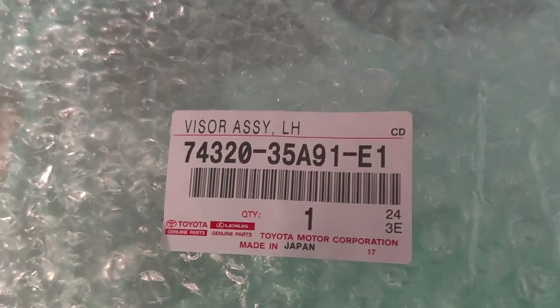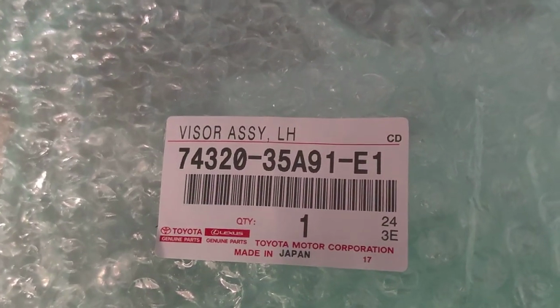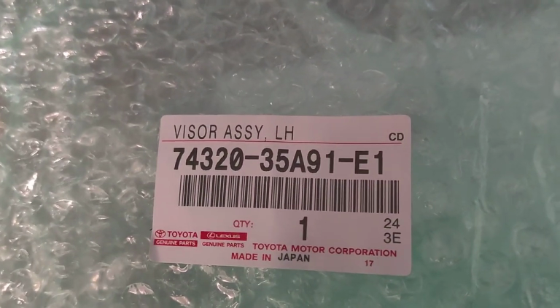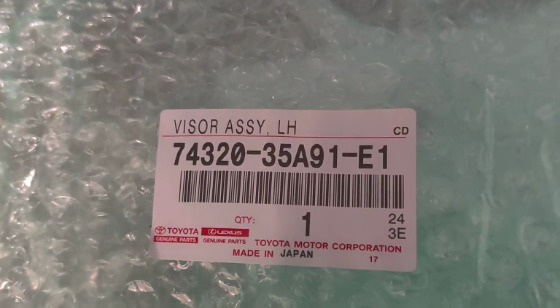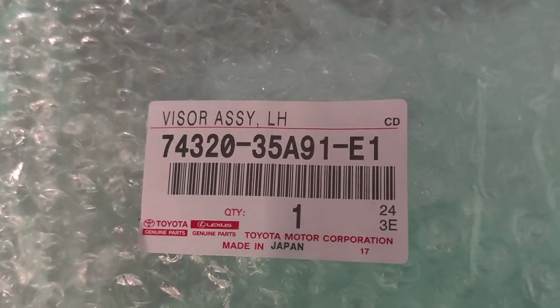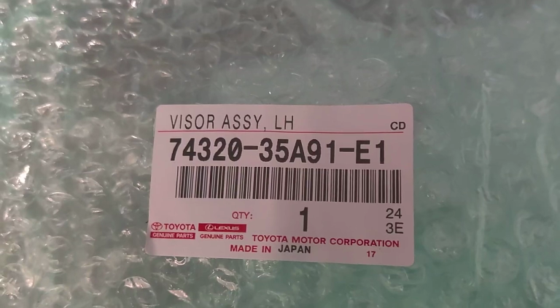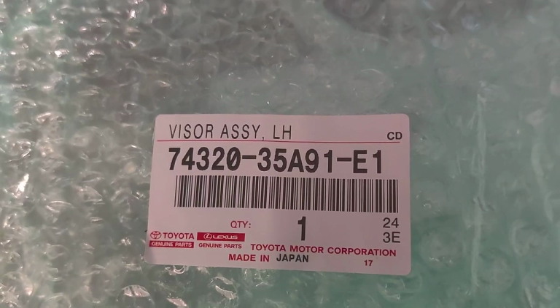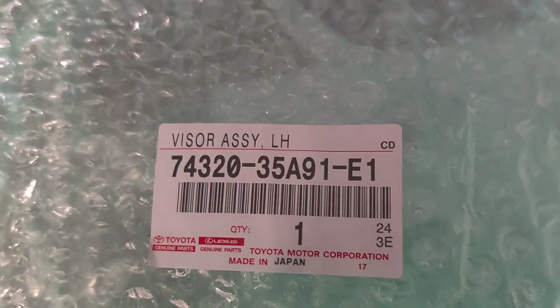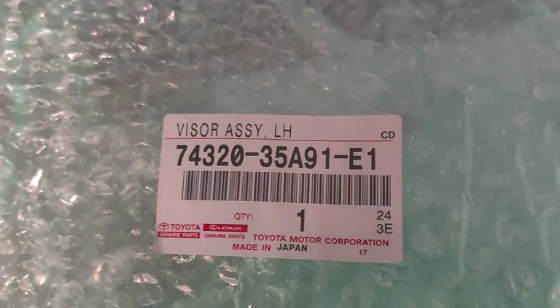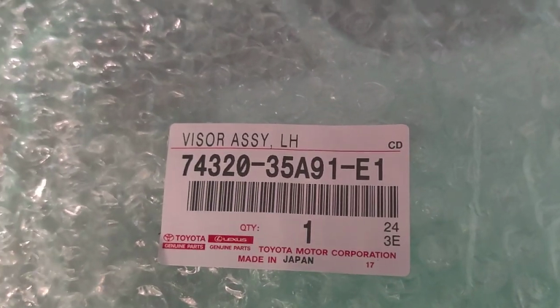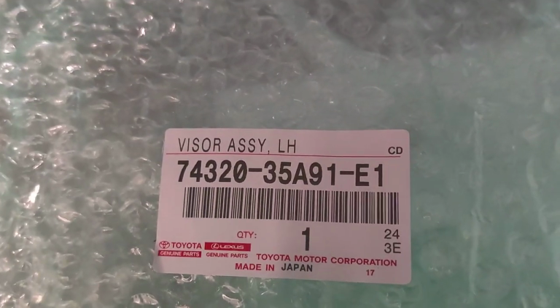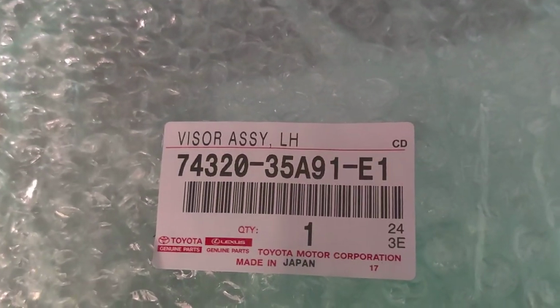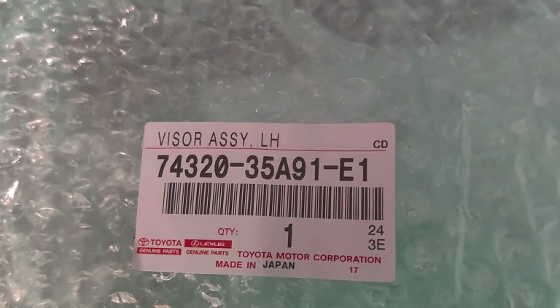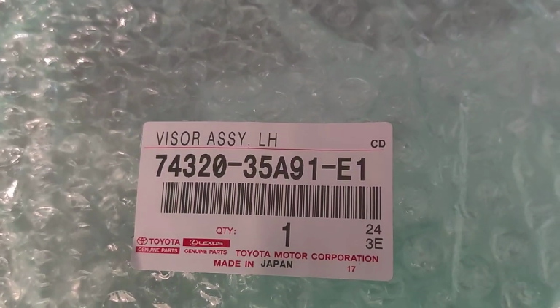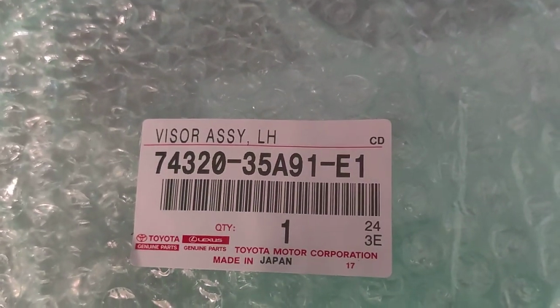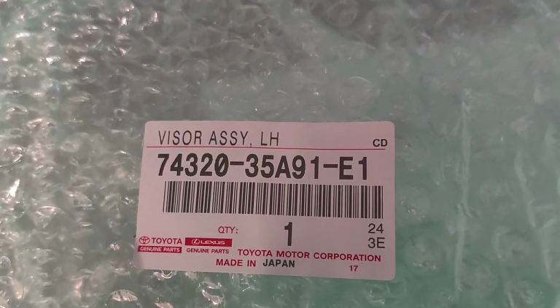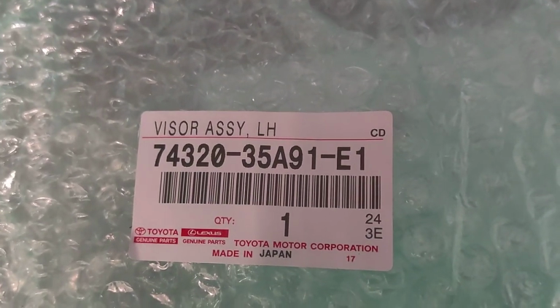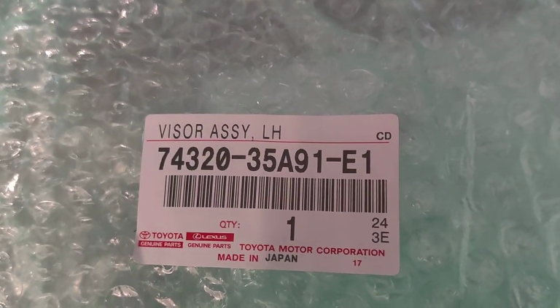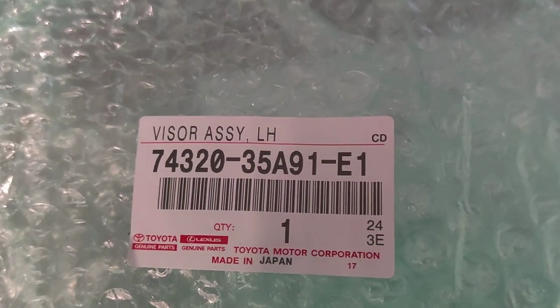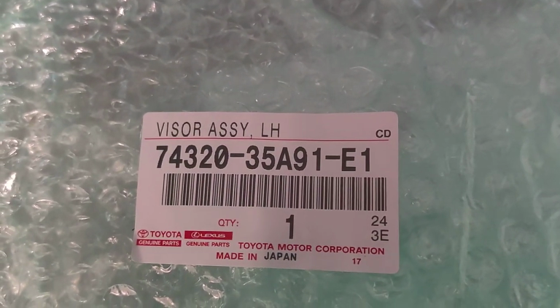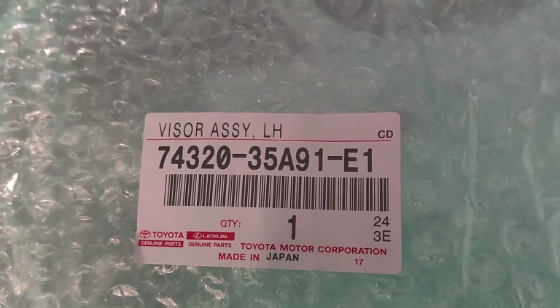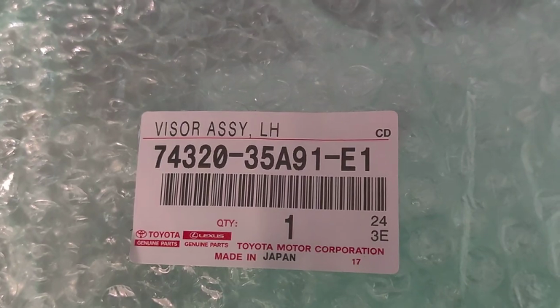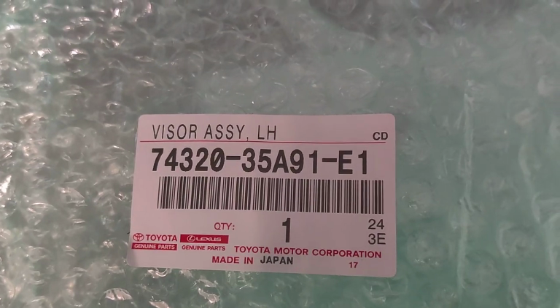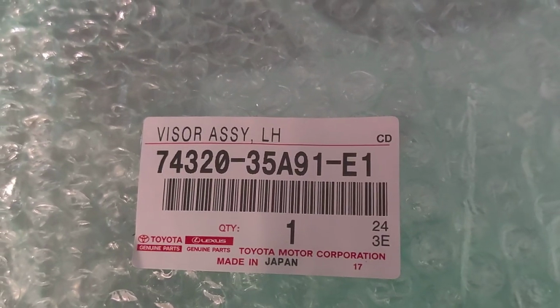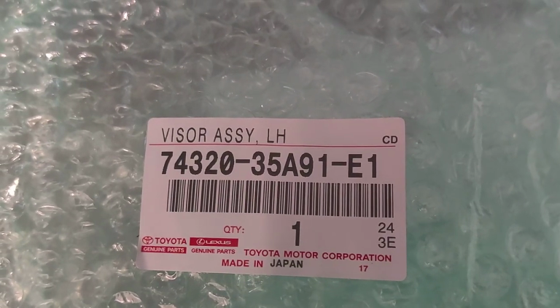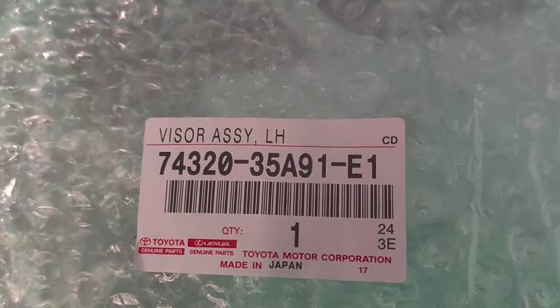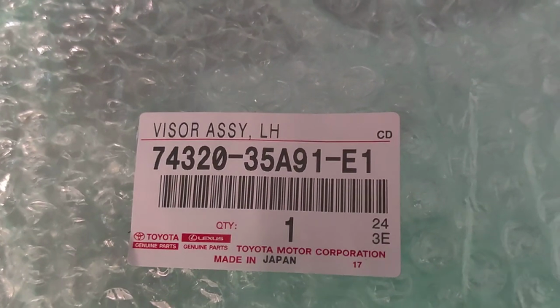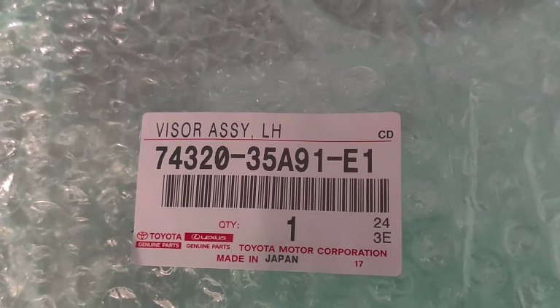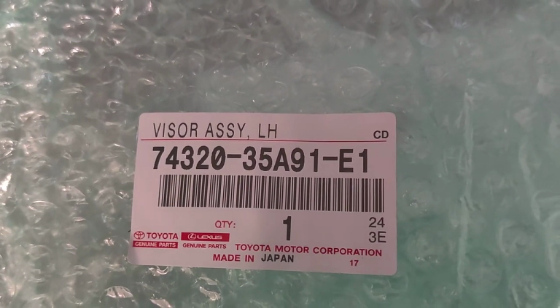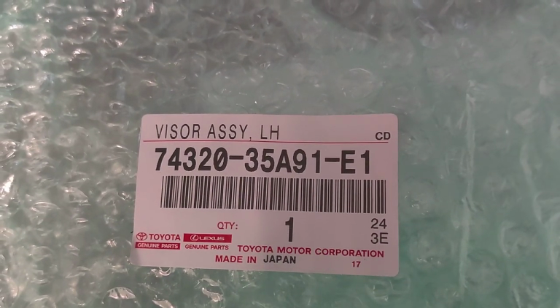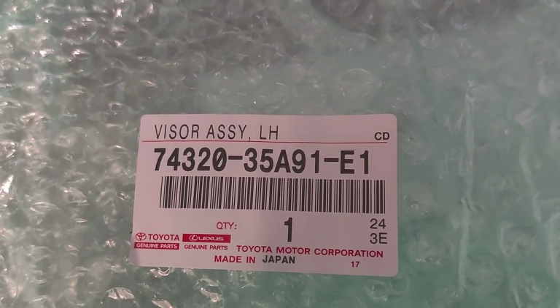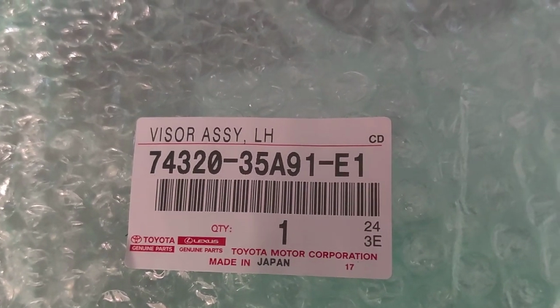This is the part number for it. This is the left-hand visor in tan for a 2018 Toyota 4Runner. It should be the same for all the models that year.